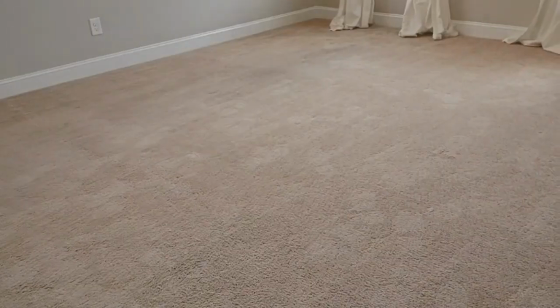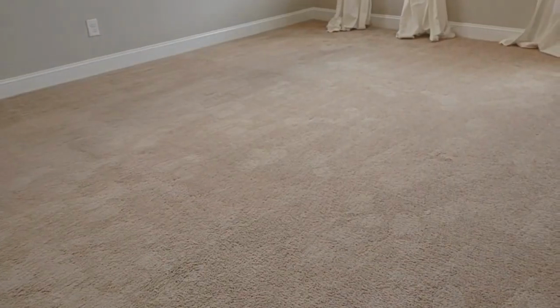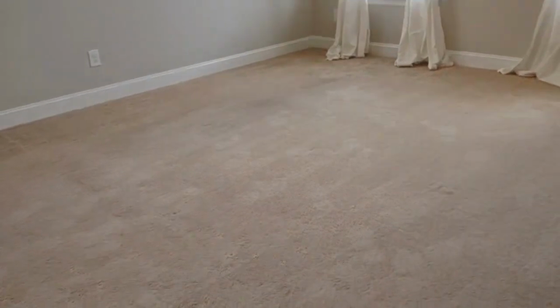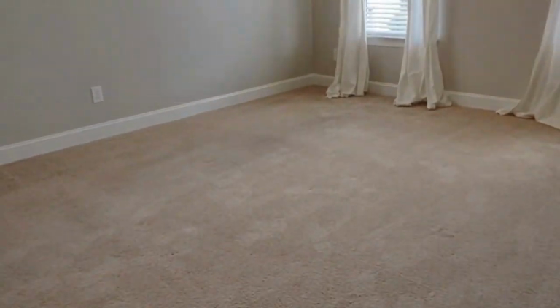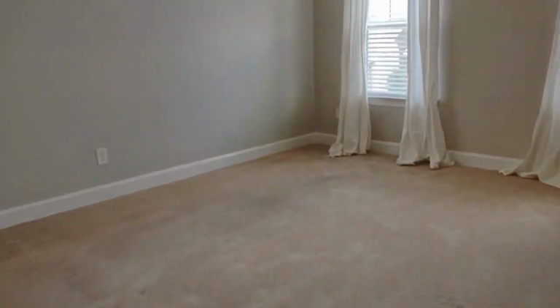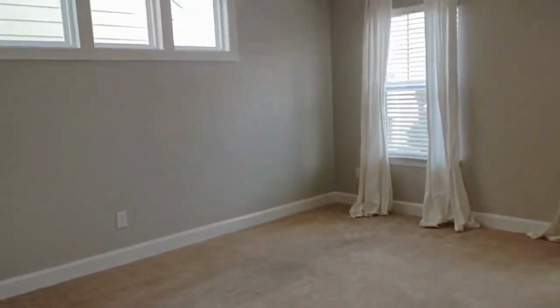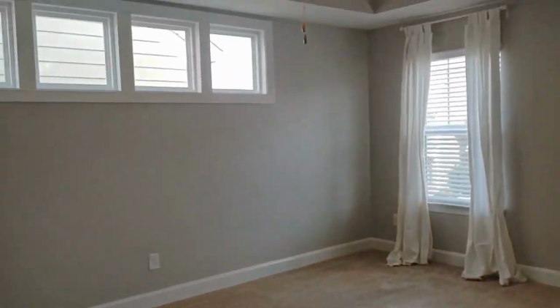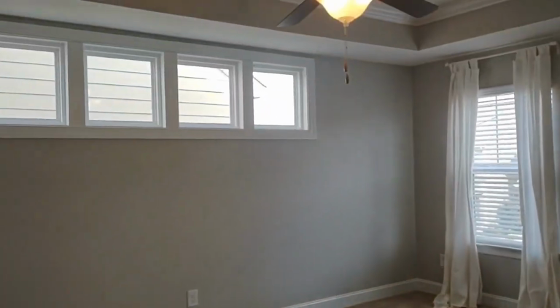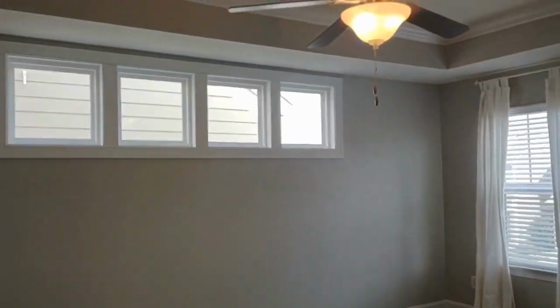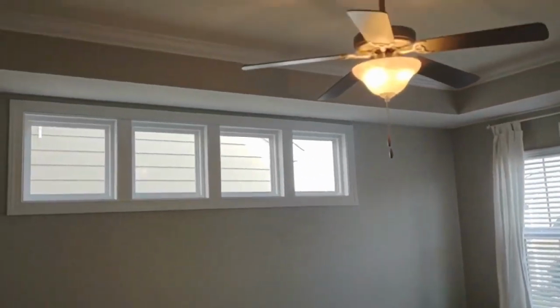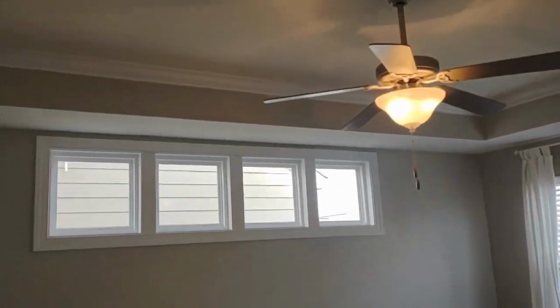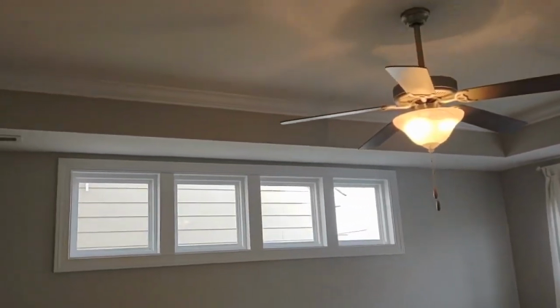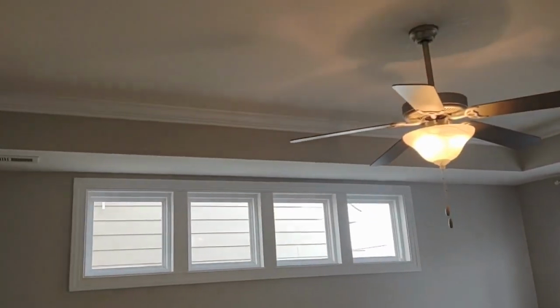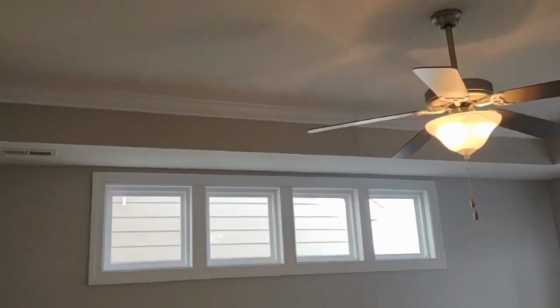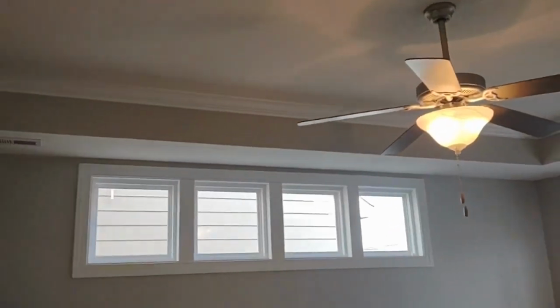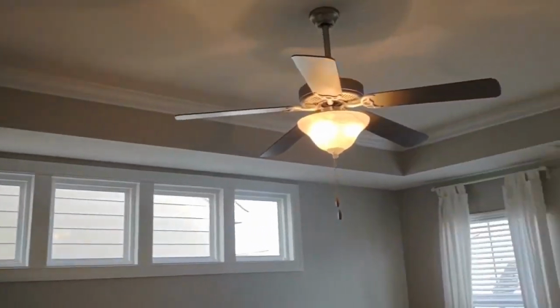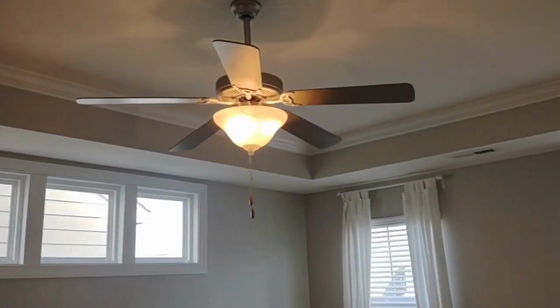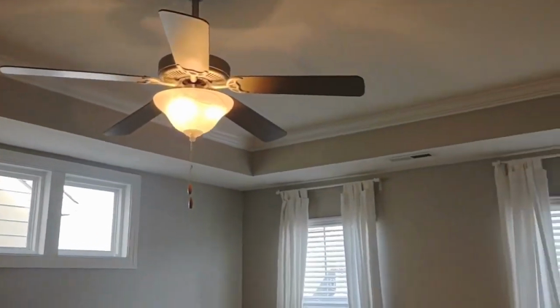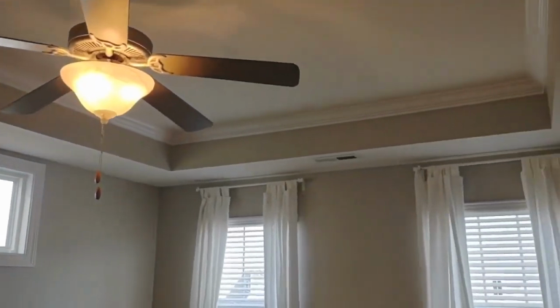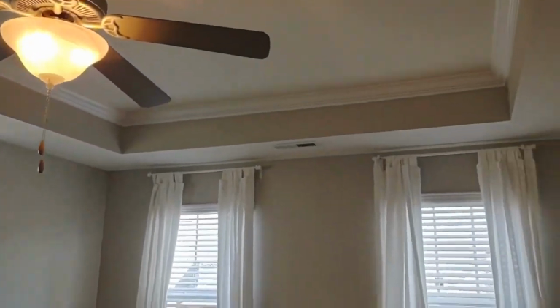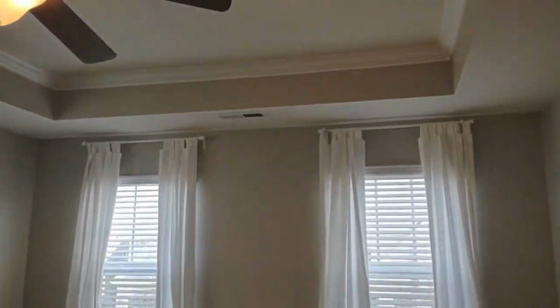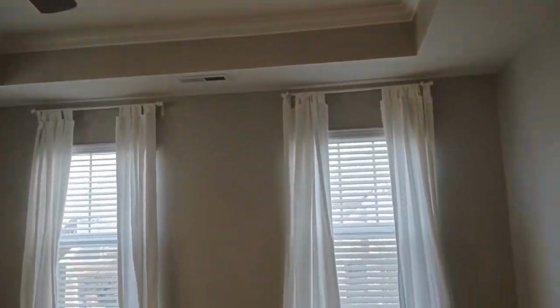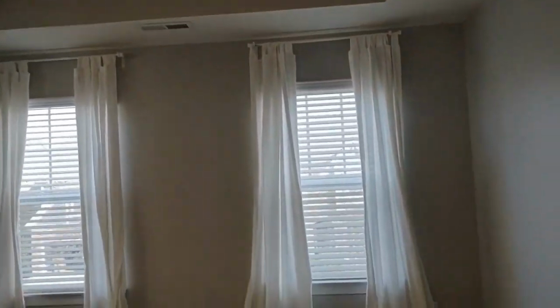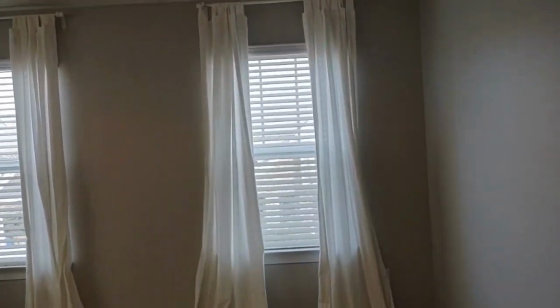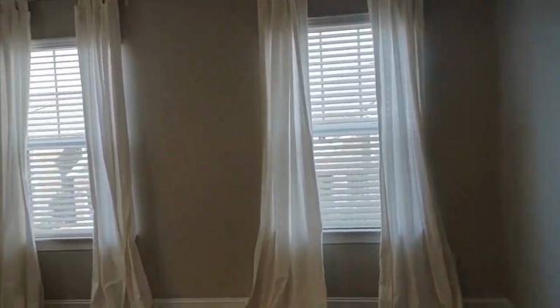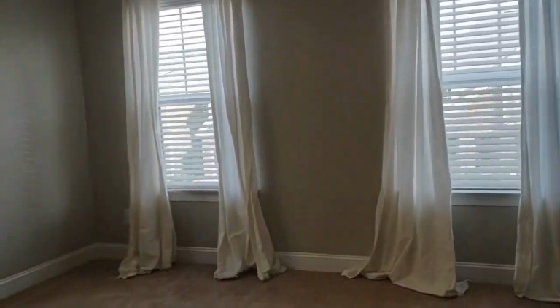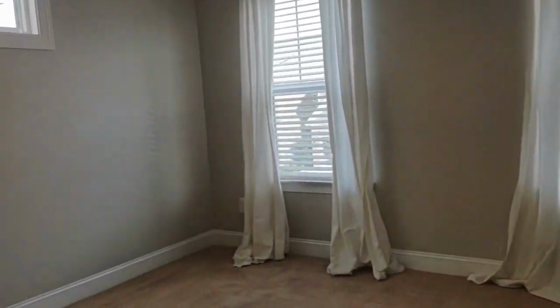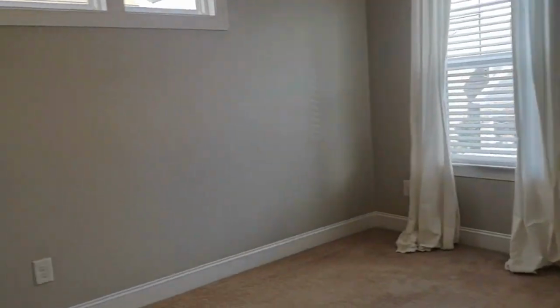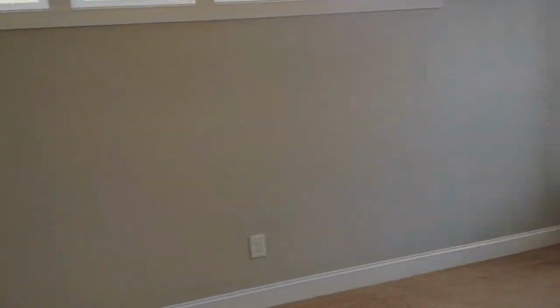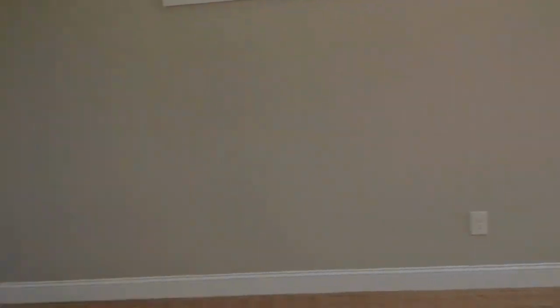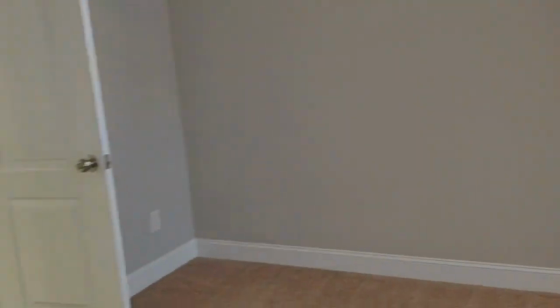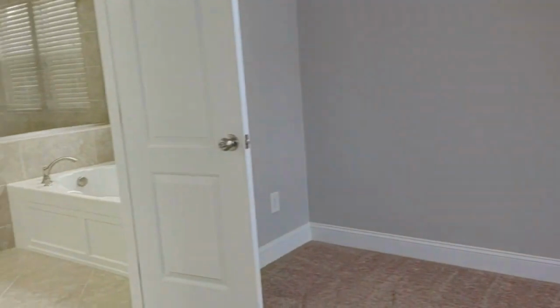The master bedroom in this home is complete with tray ceilings, ceiling fan, mini windows for natural light, and connects to the master bath.